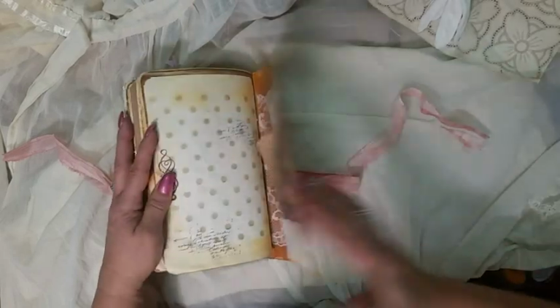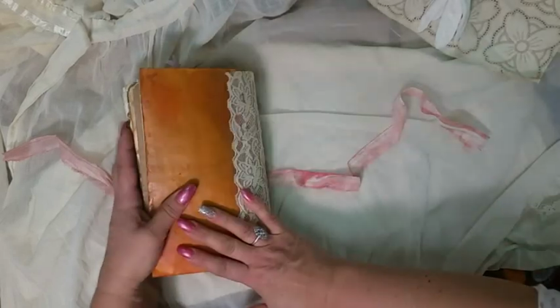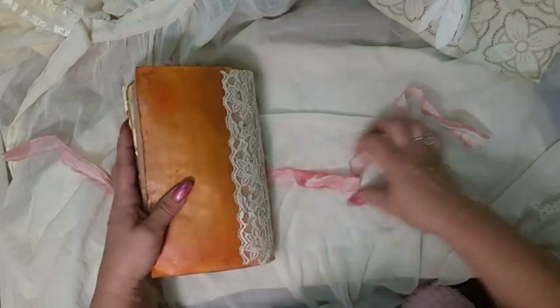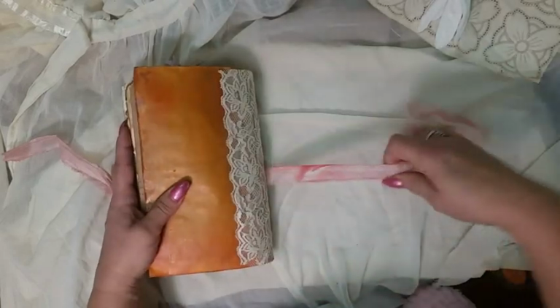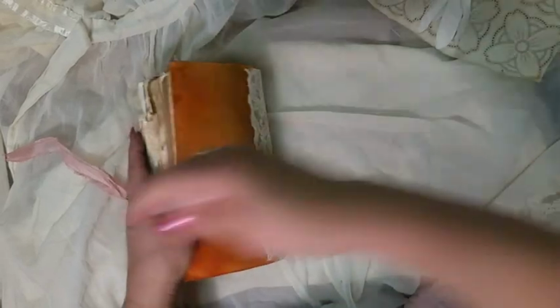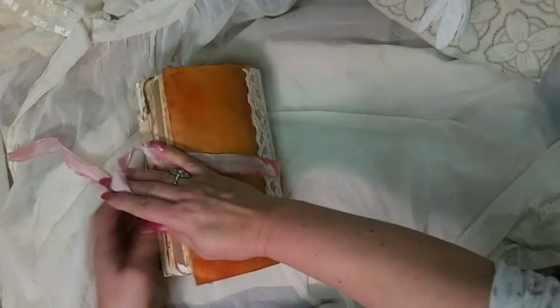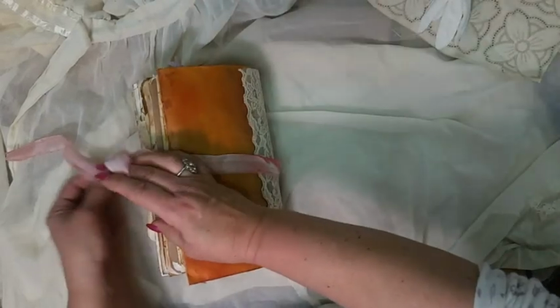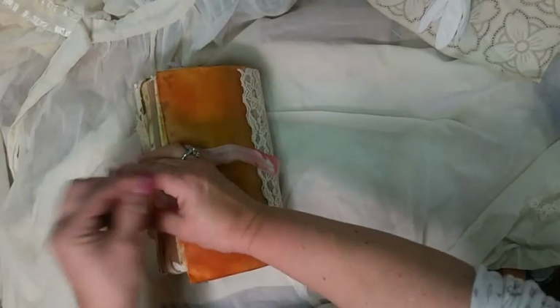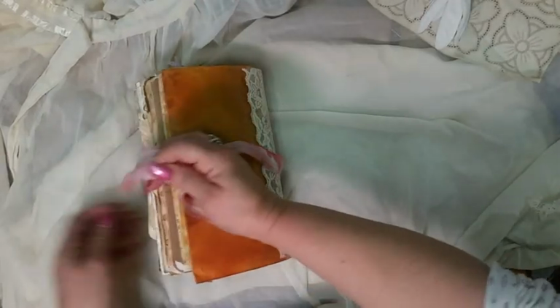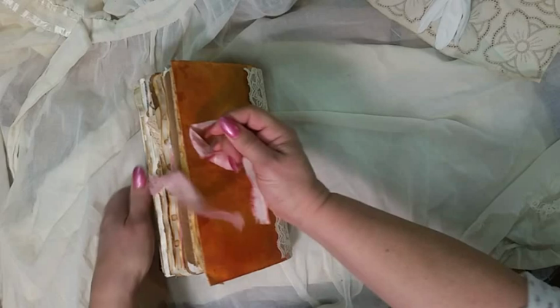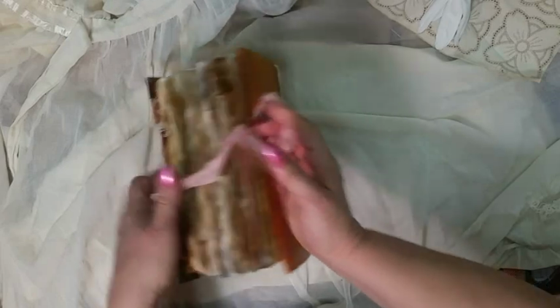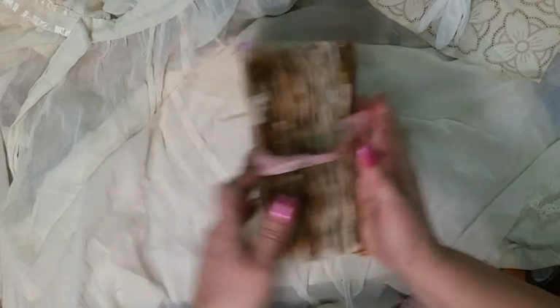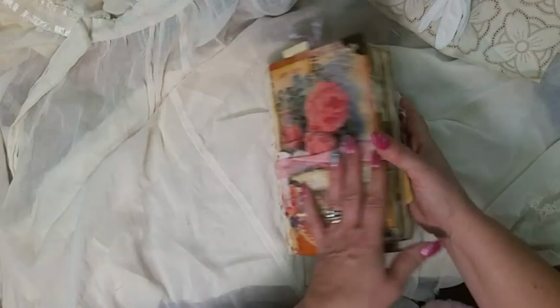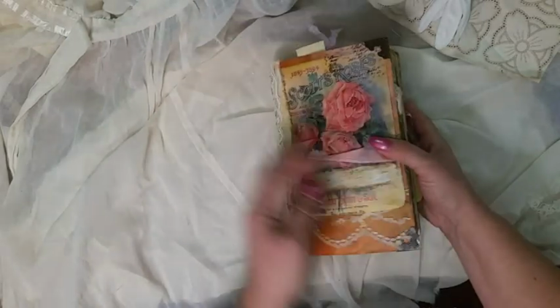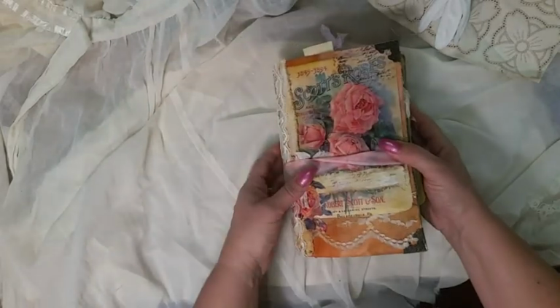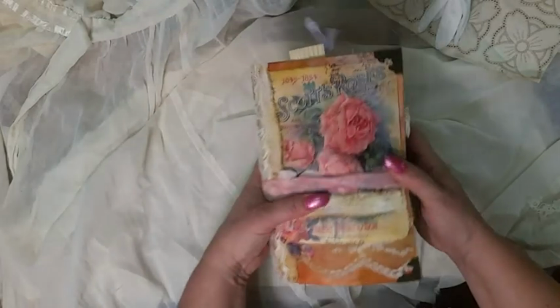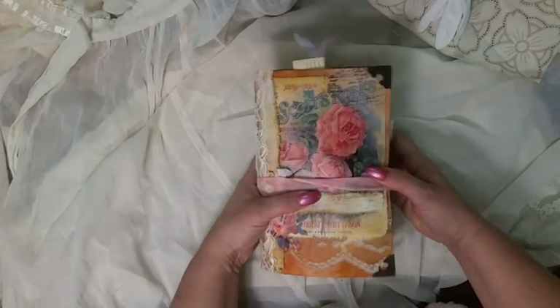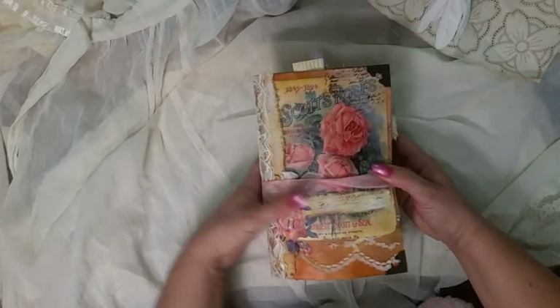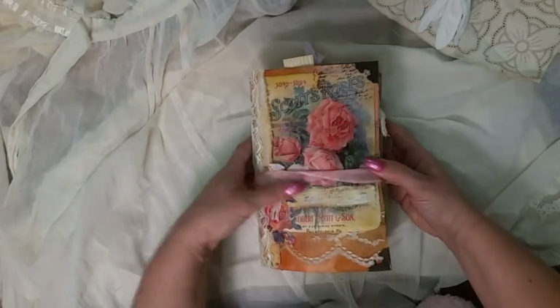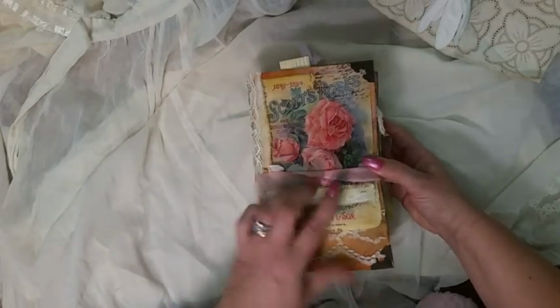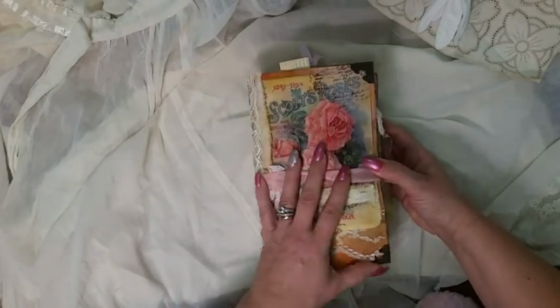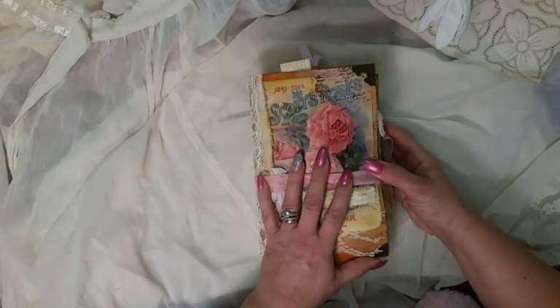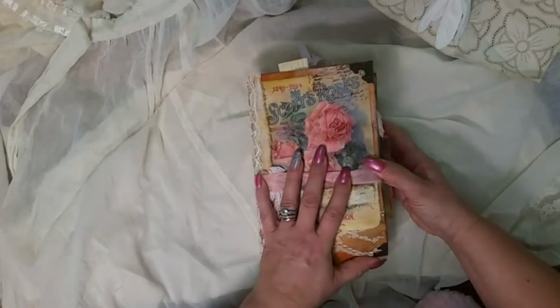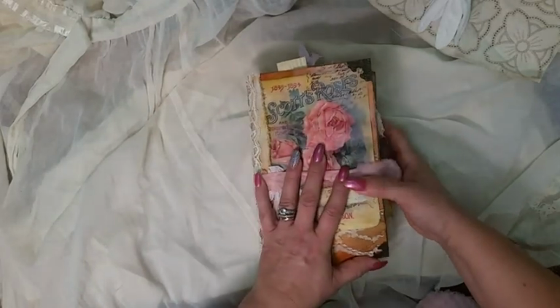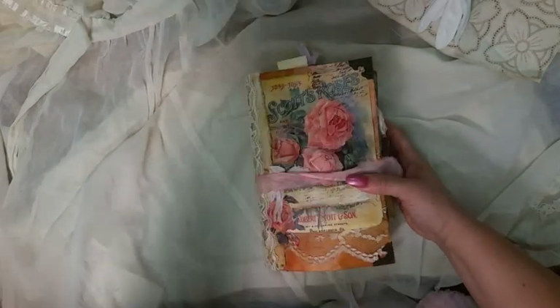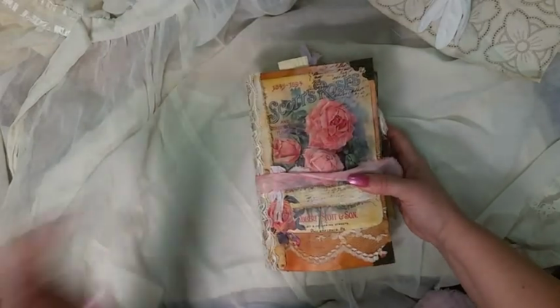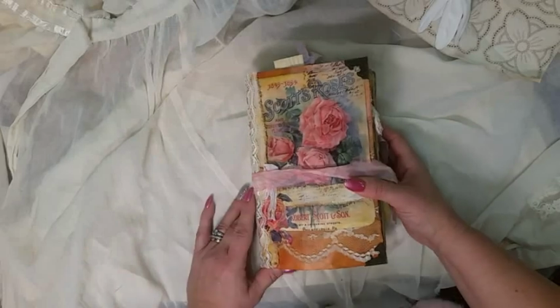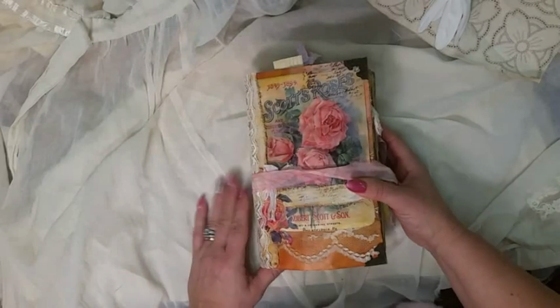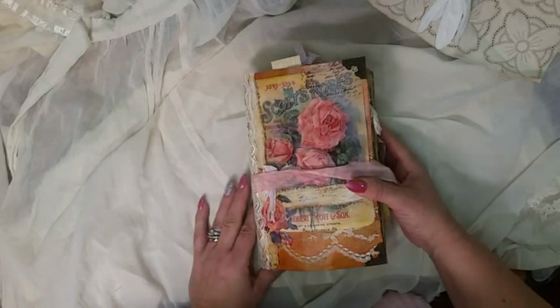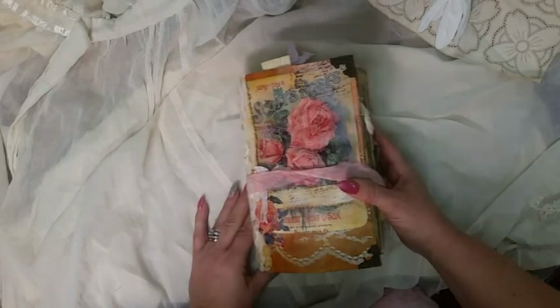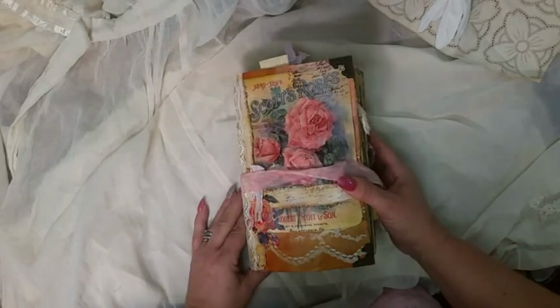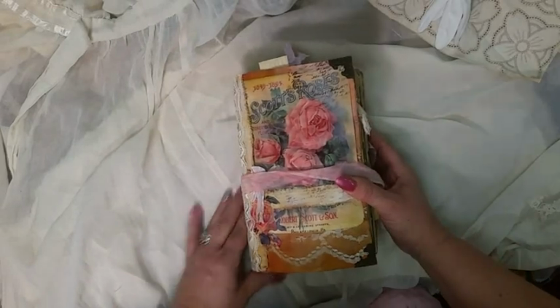And that is it! So that's my vintage rustic roses — on to the next one. Have a nice day, bye!